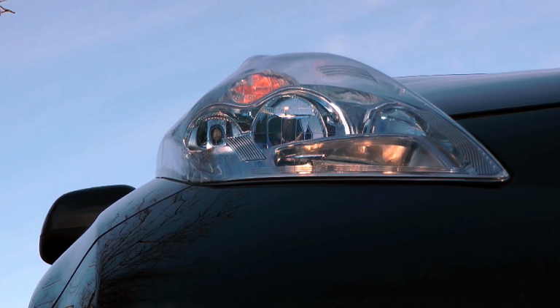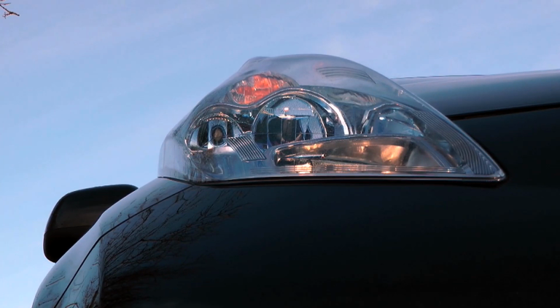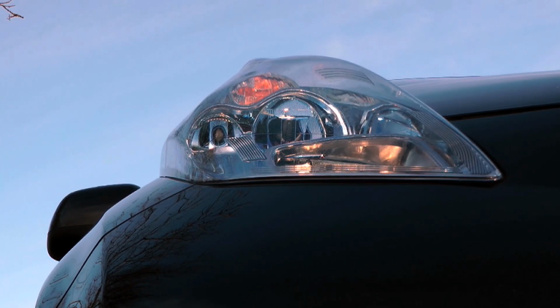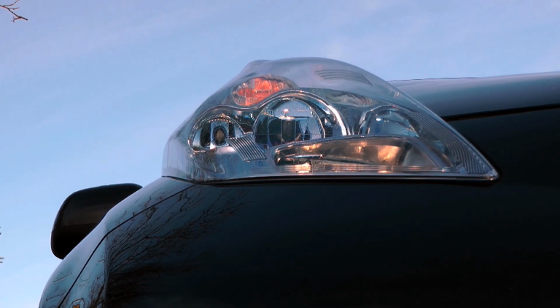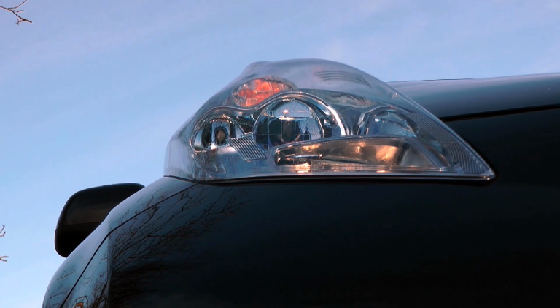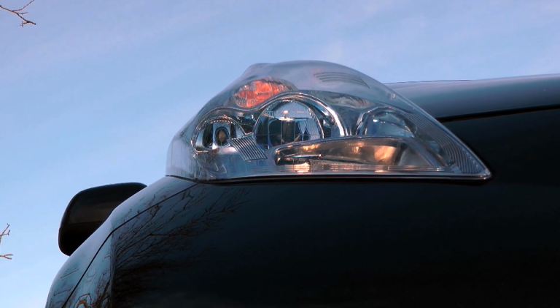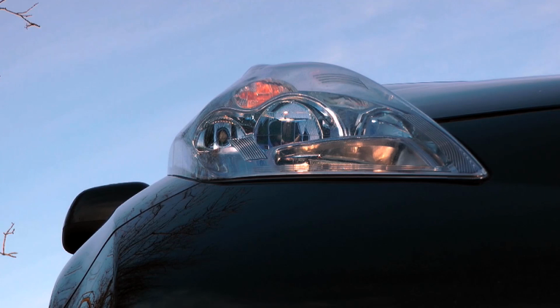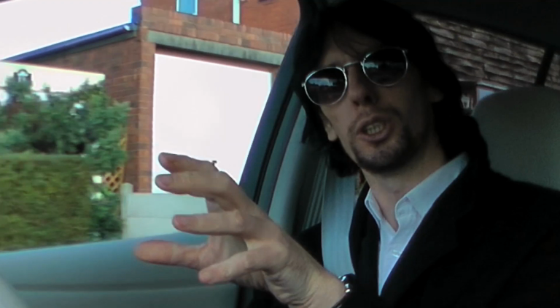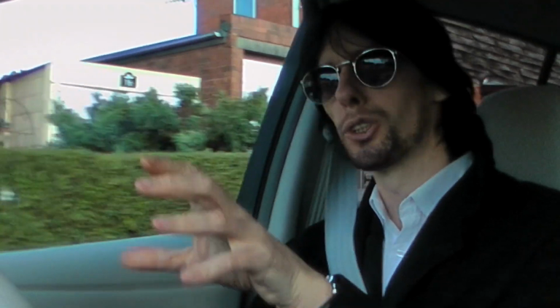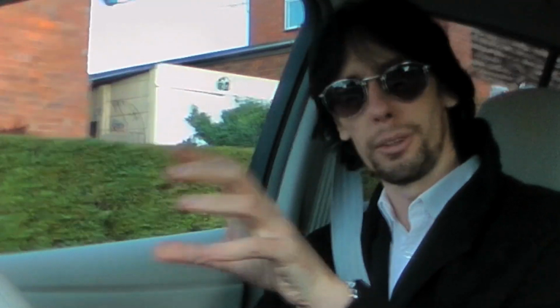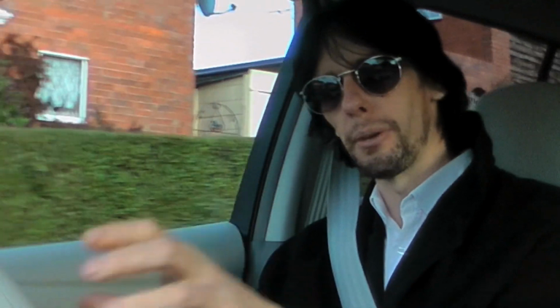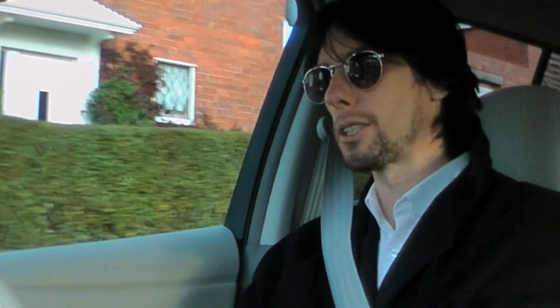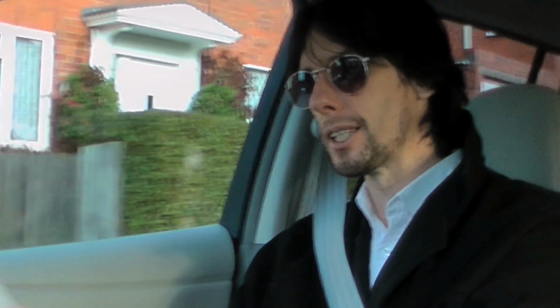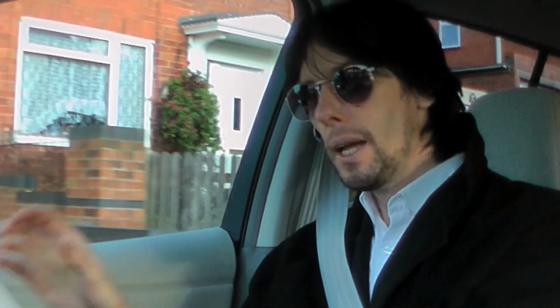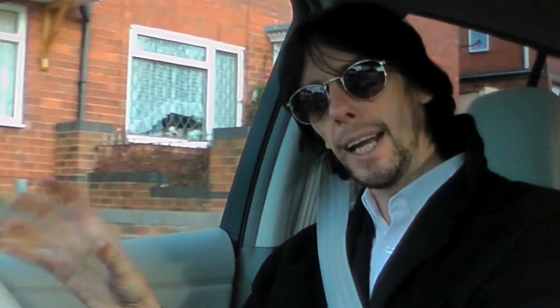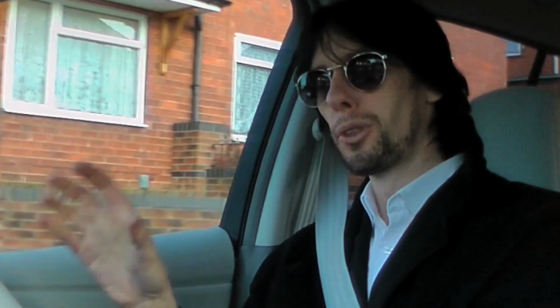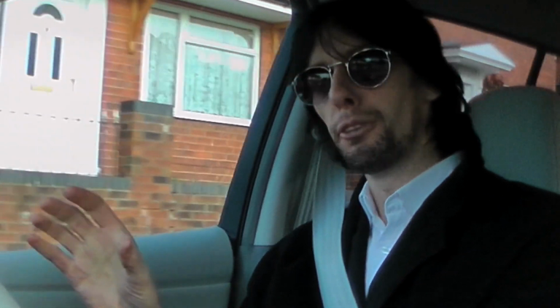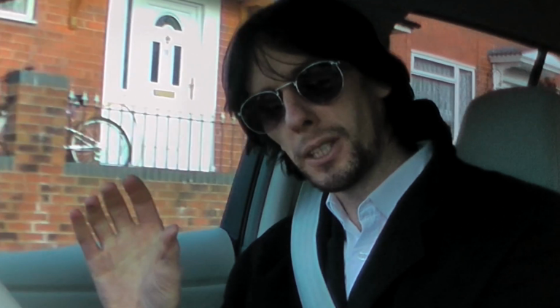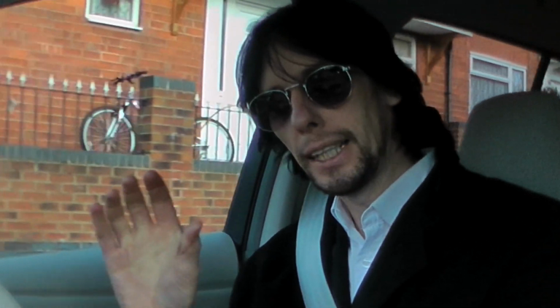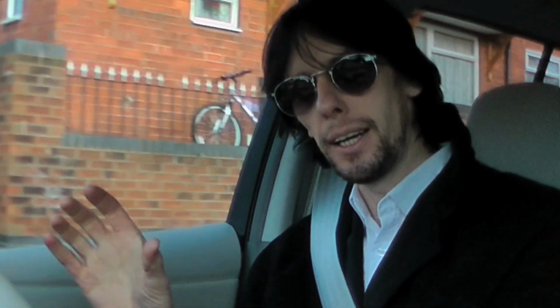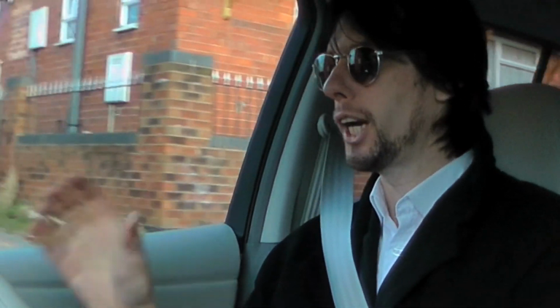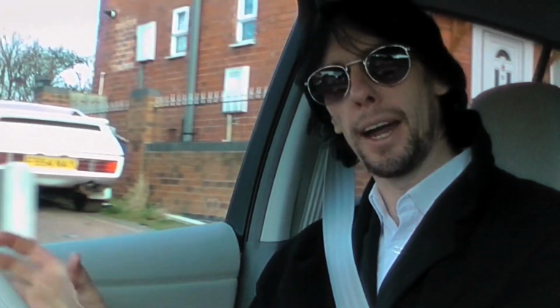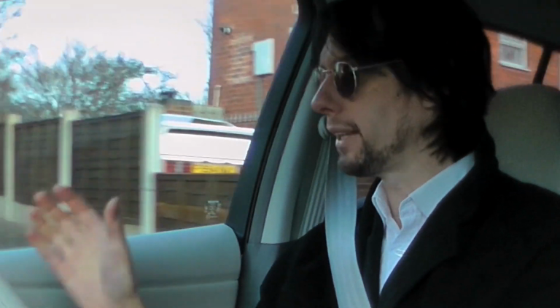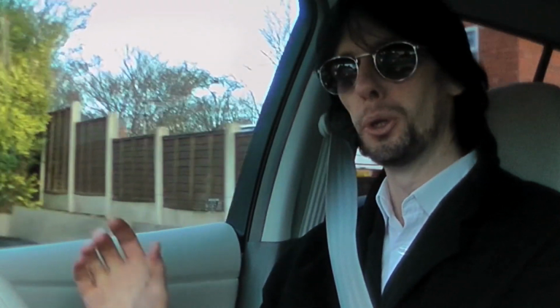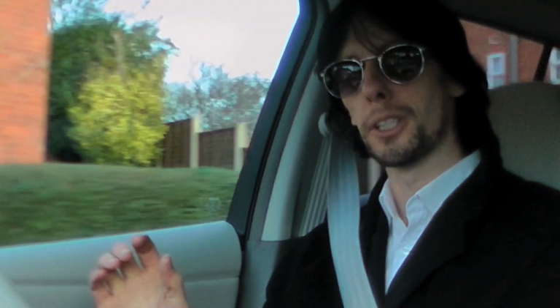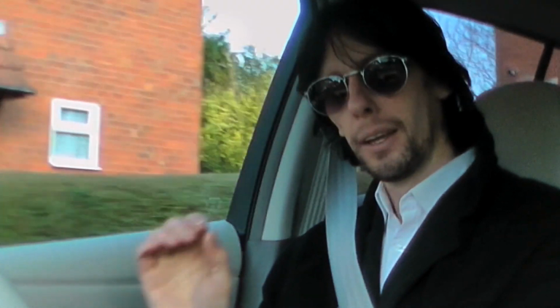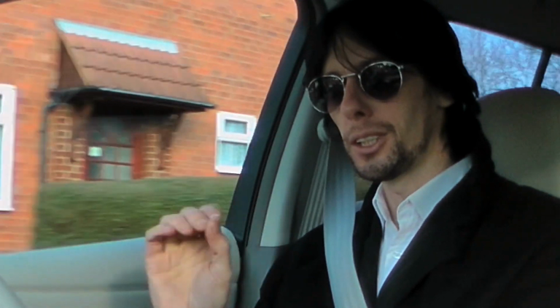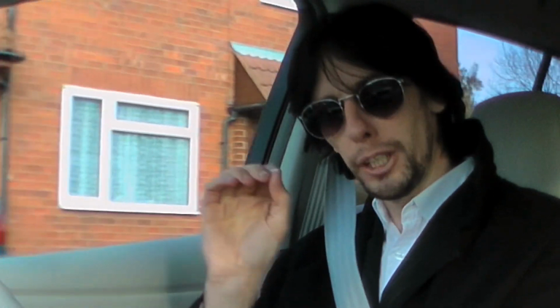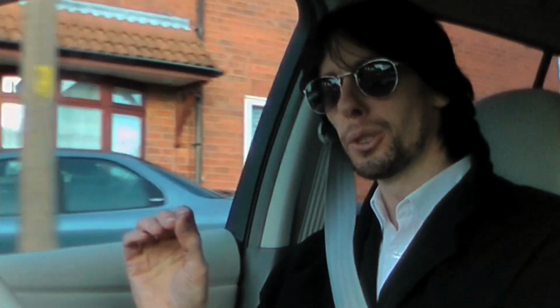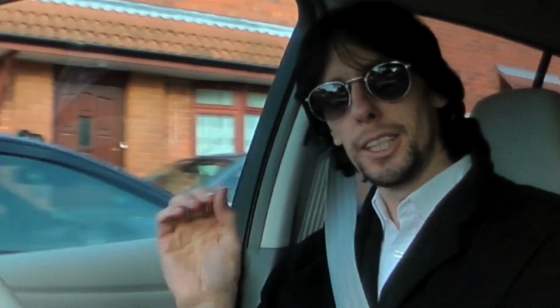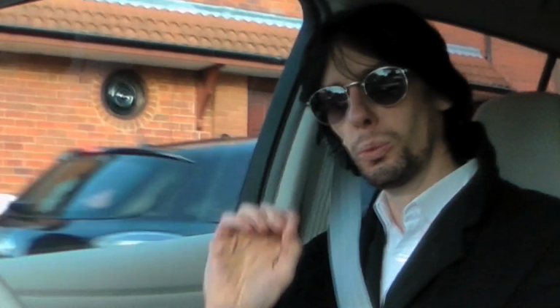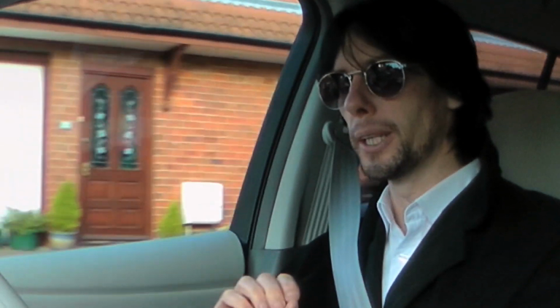Most Nissans these days have those clever sticky-up headlamps that help you judge the width of the car in tight spaces, but the headlamps on the Leaf have been specifically designed to channel air away from the door mirrors, to reduce additional wind noise.